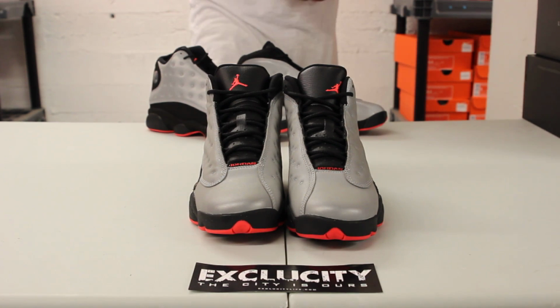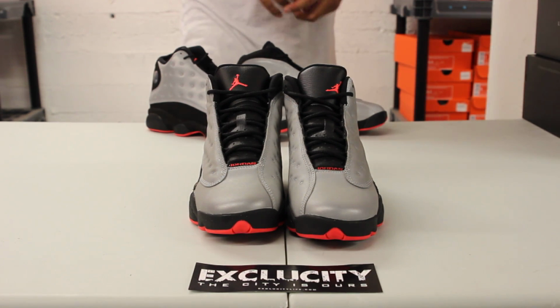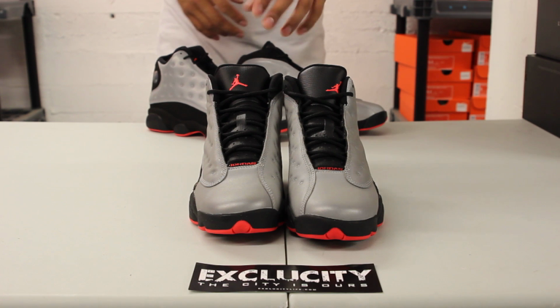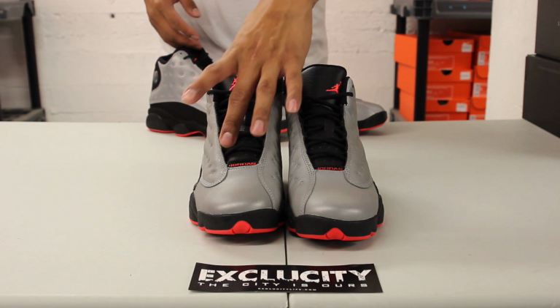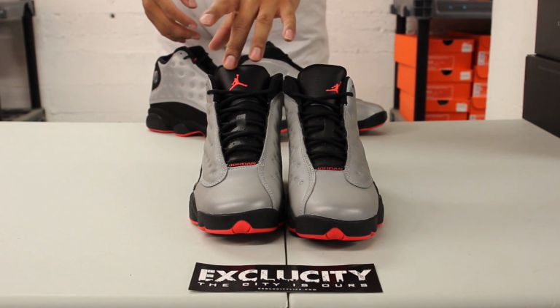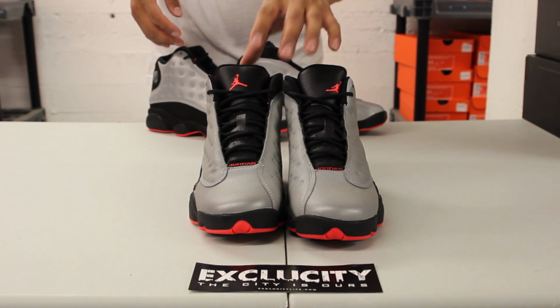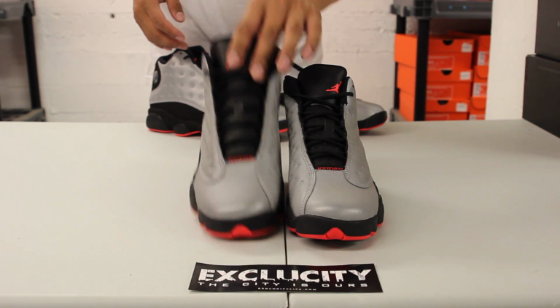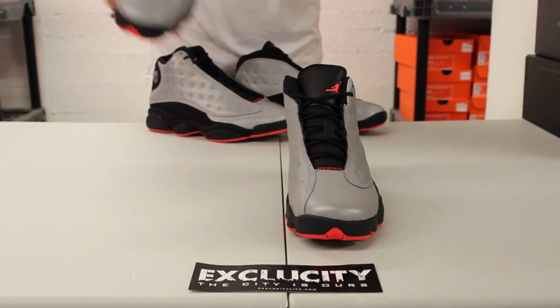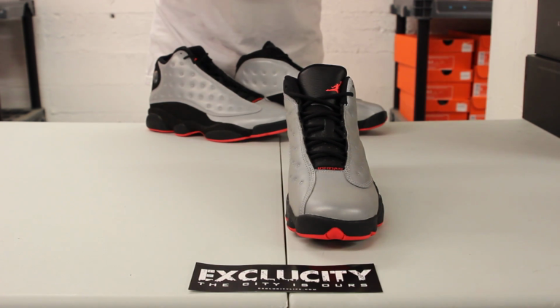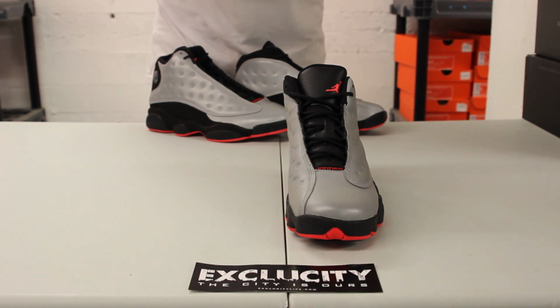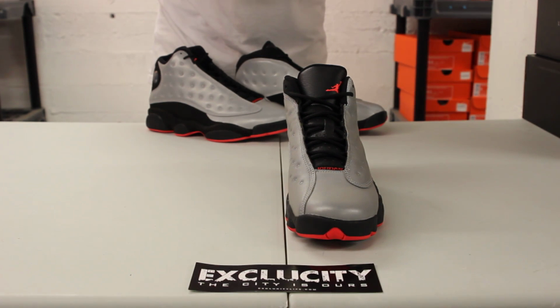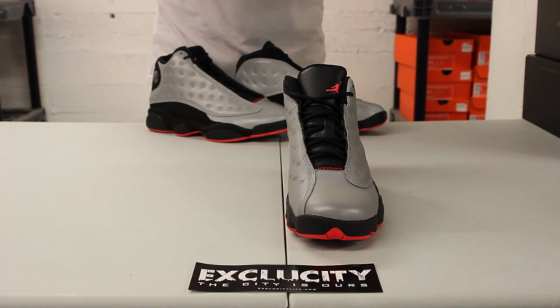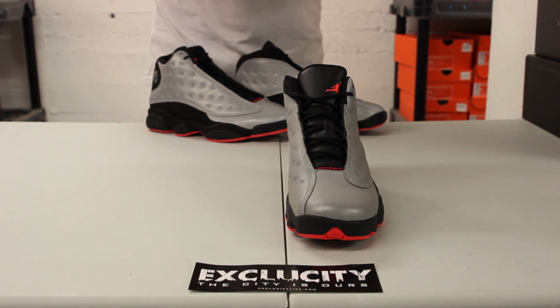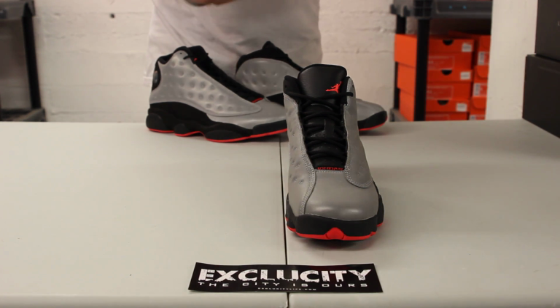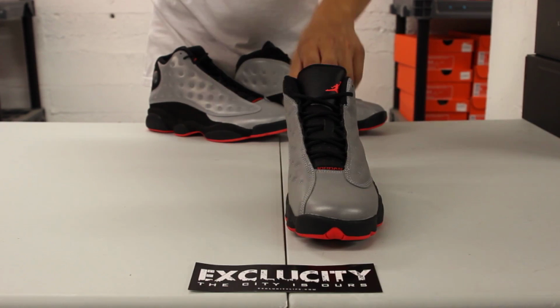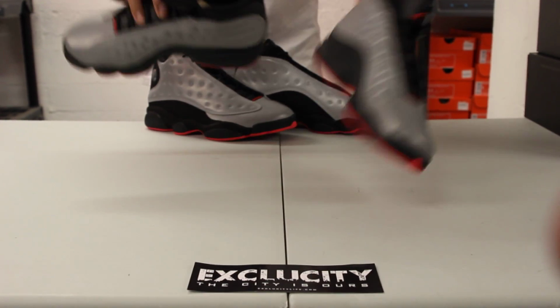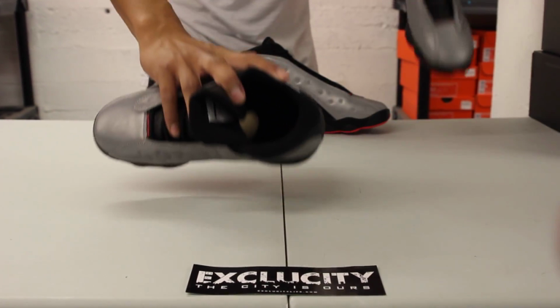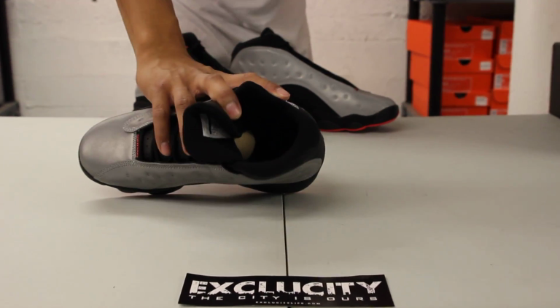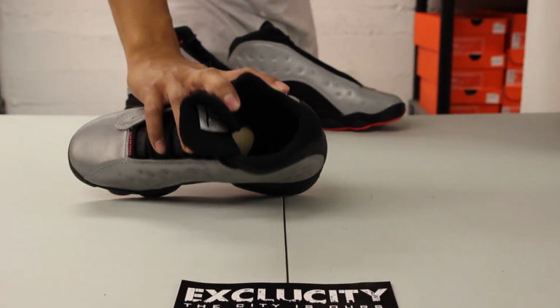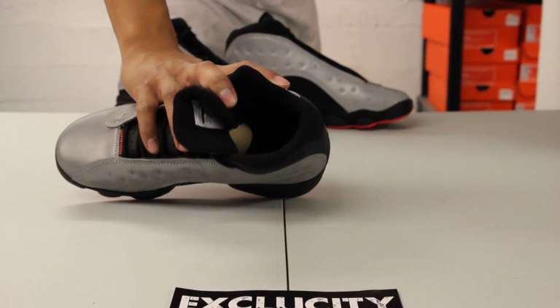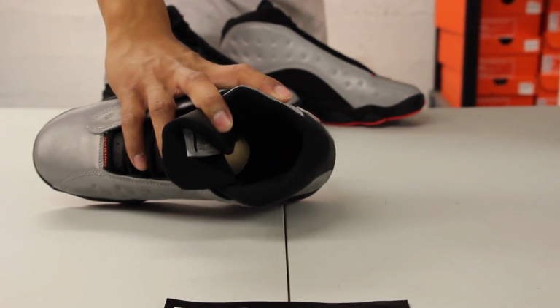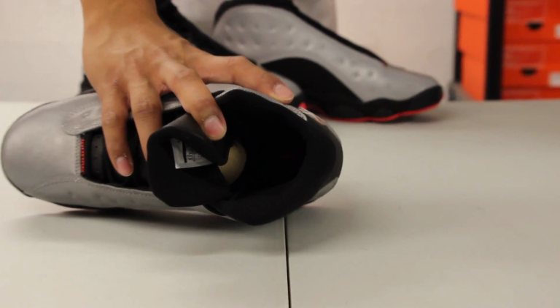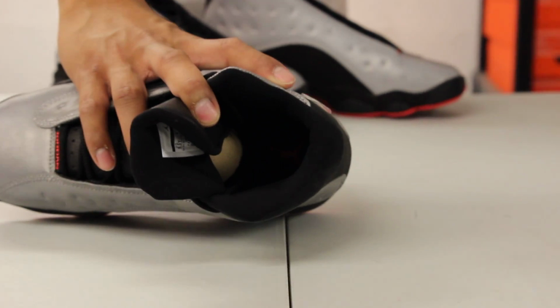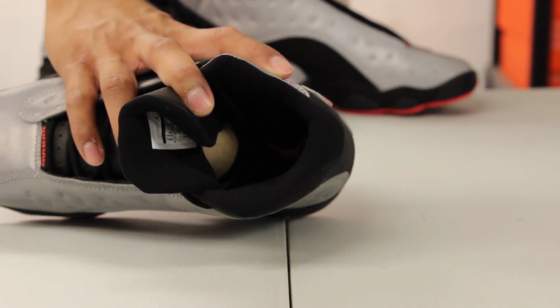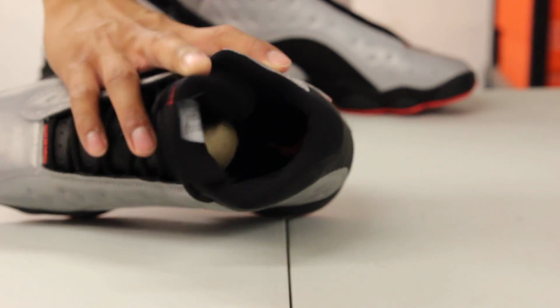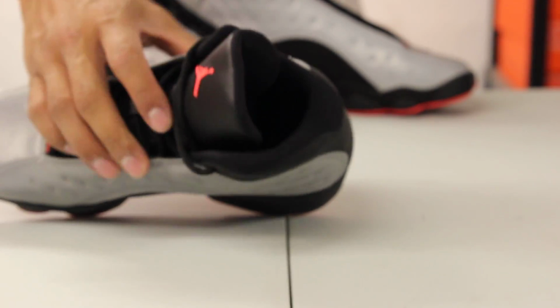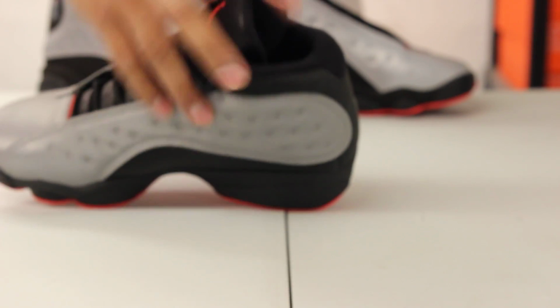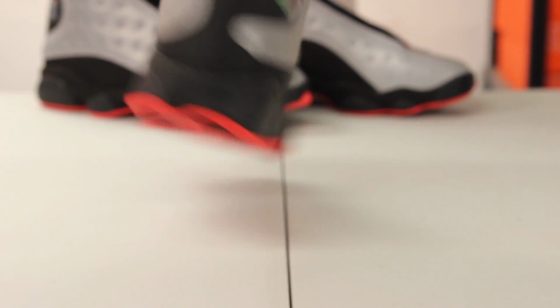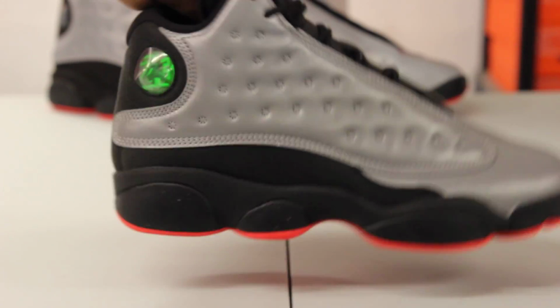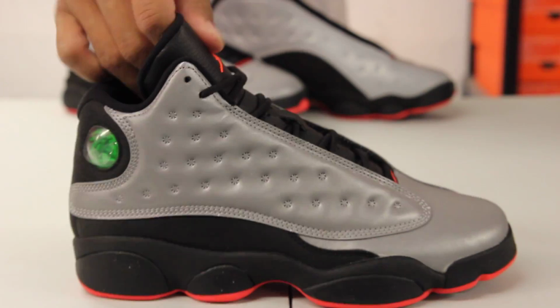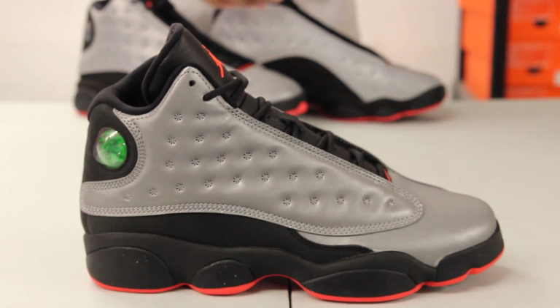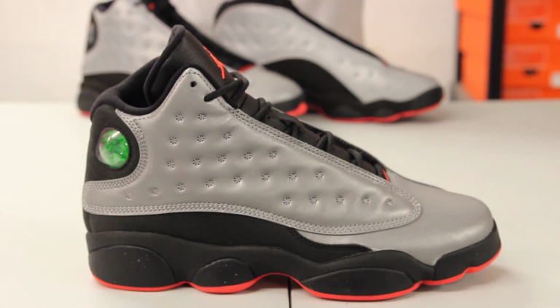You've got Infrared 23 on that nice leather tongue. On the inside of the shoe, black-on-black lining with the Infrared 23 logo on the heel.